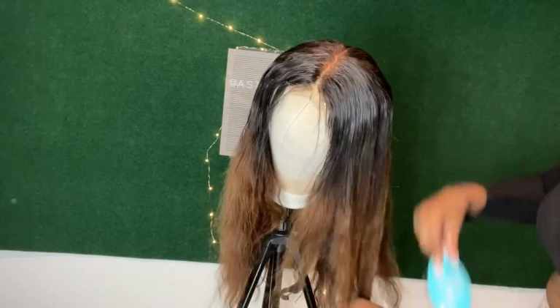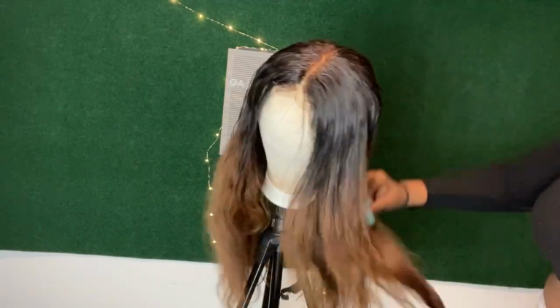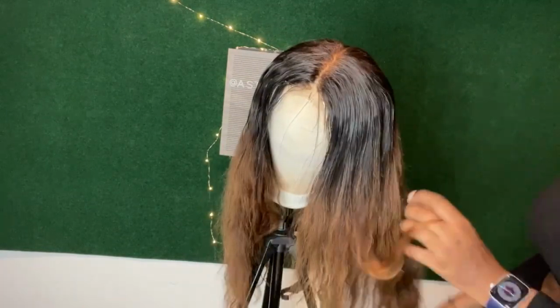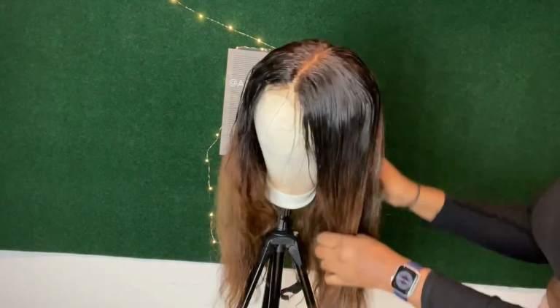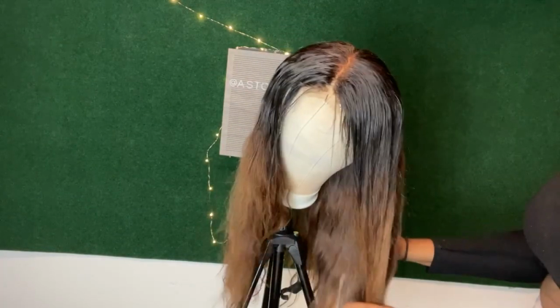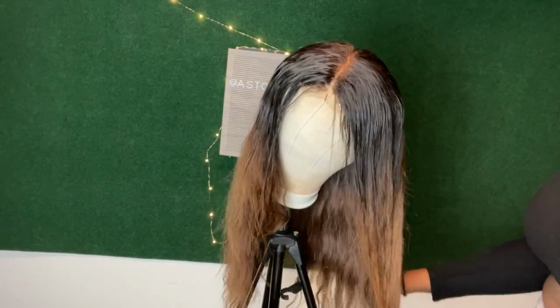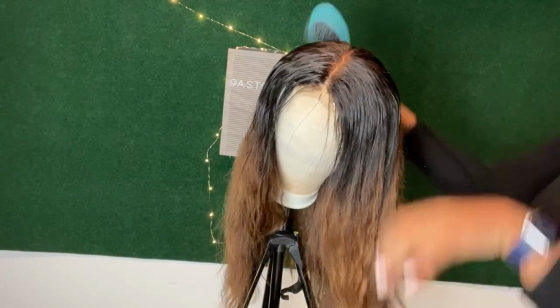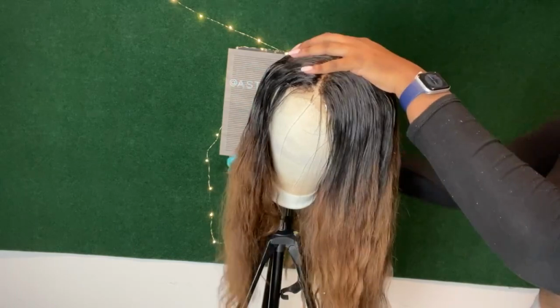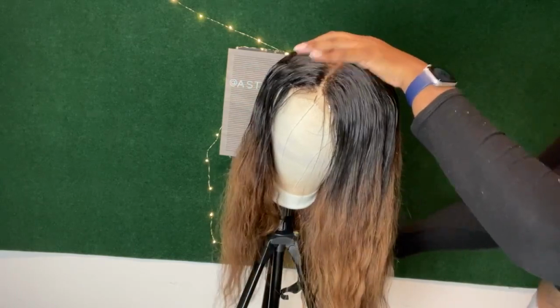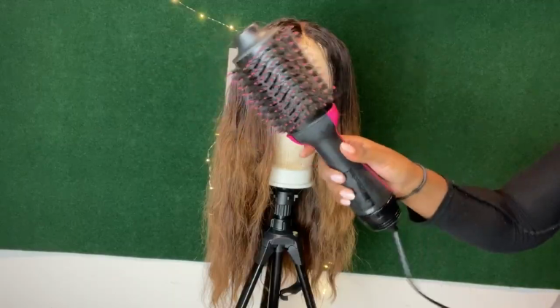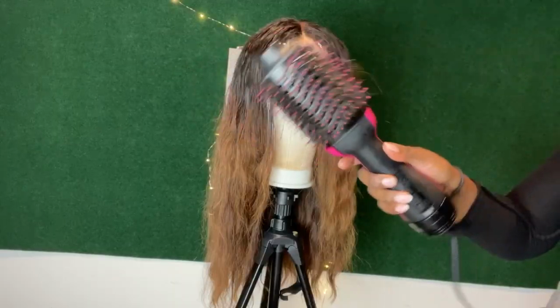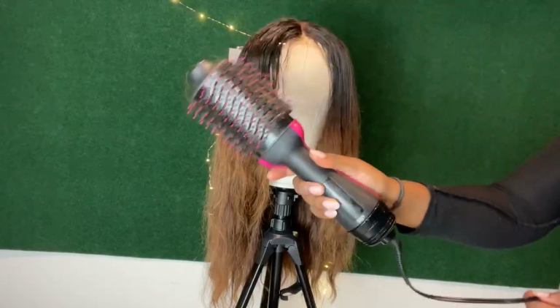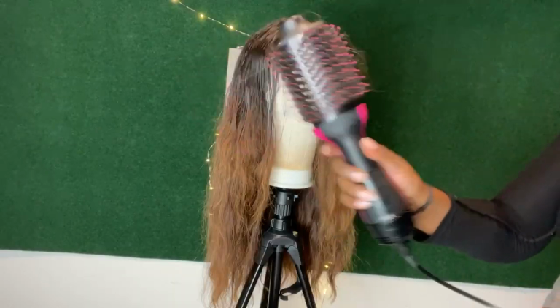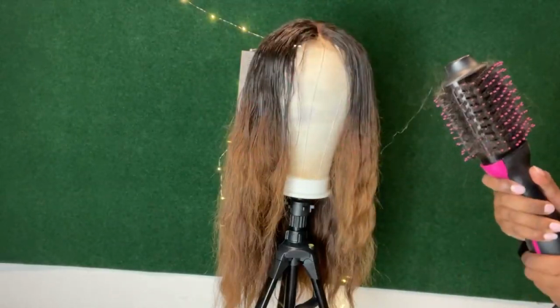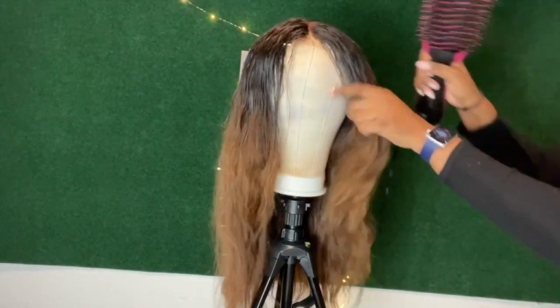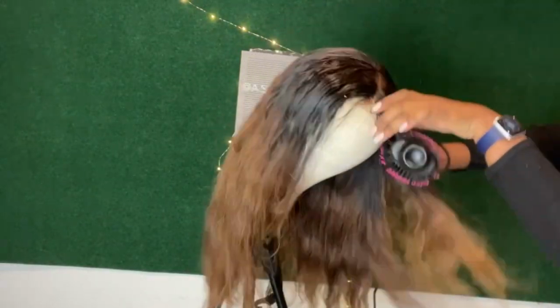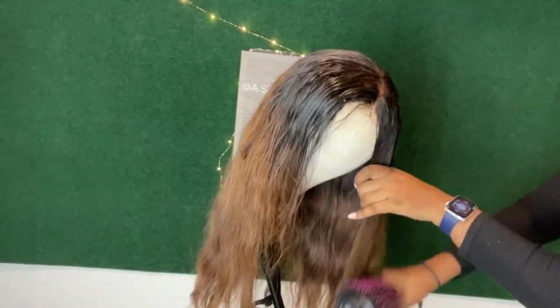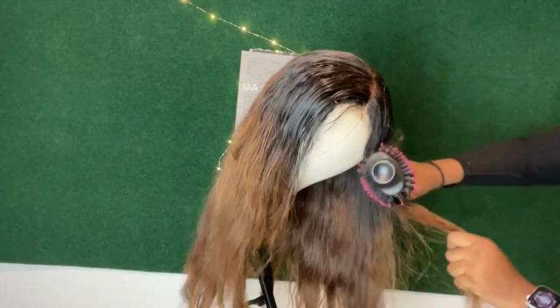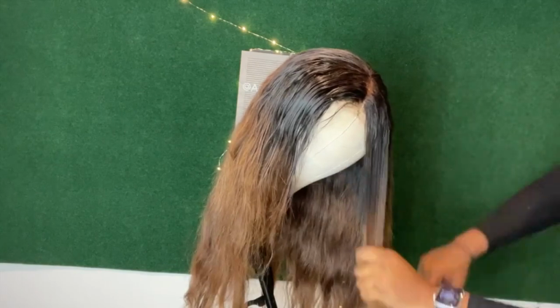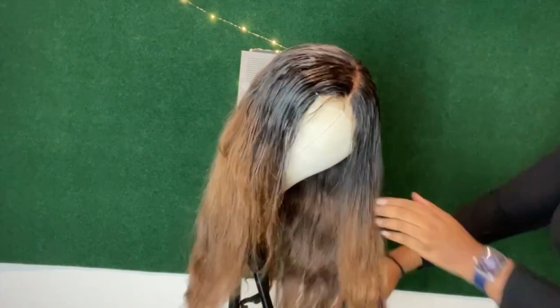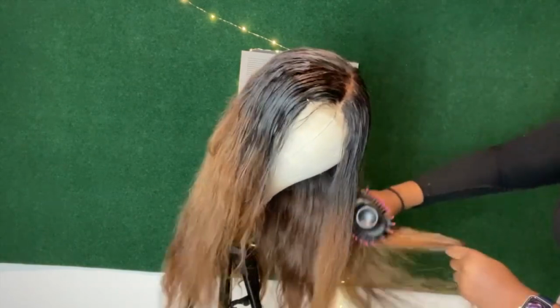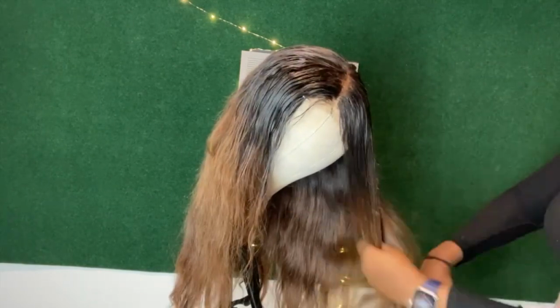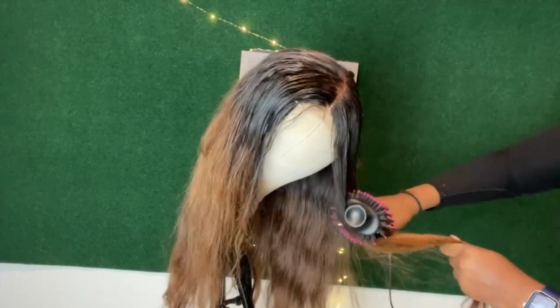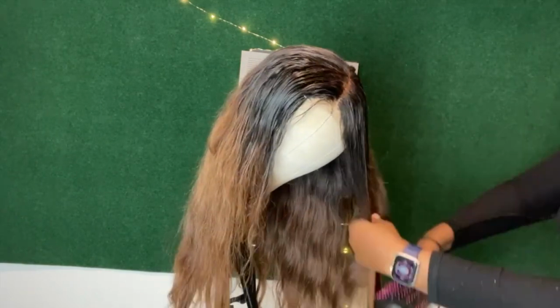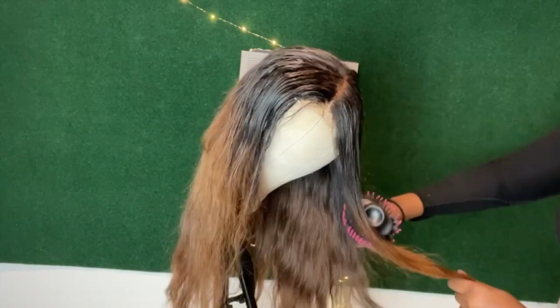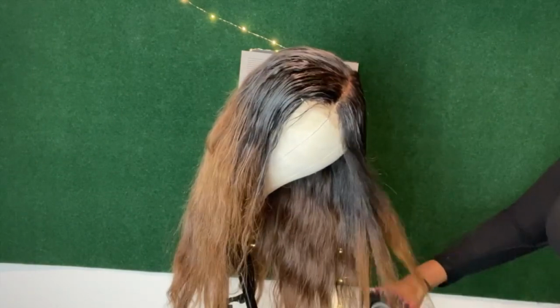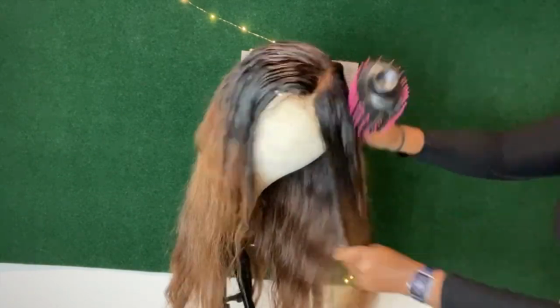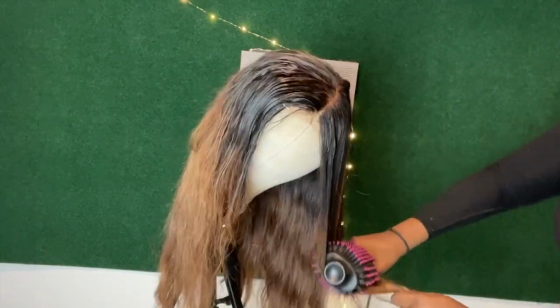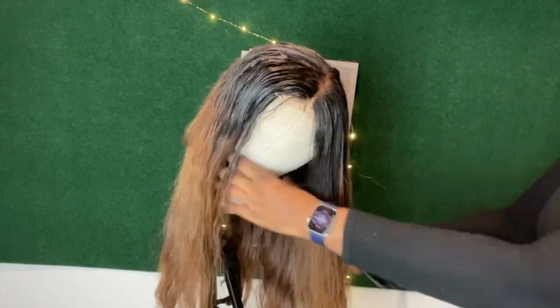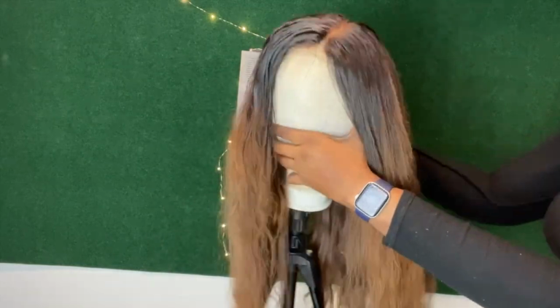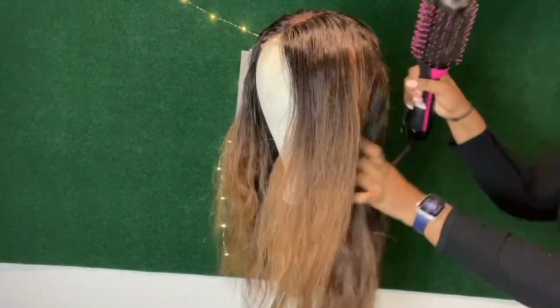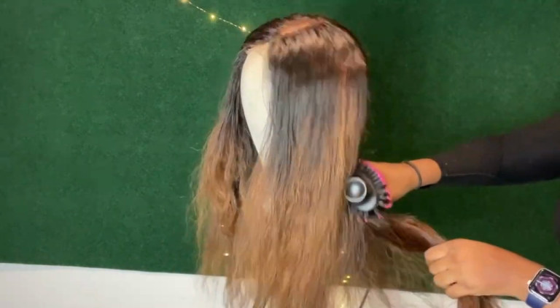I'm showing y'all what you should always start off with when you're doing a new style. To start, I'm going to take this Revlon brush — I'll link it in the description — and I'm just going to run it through all the hair without parting it, just so I can loosen up those waves a little bit.